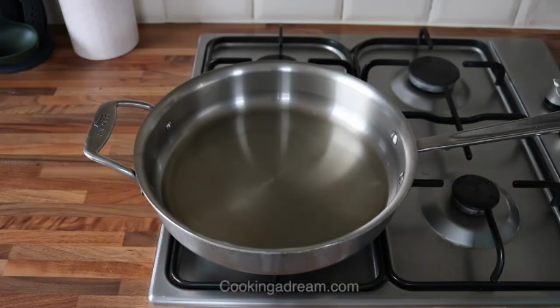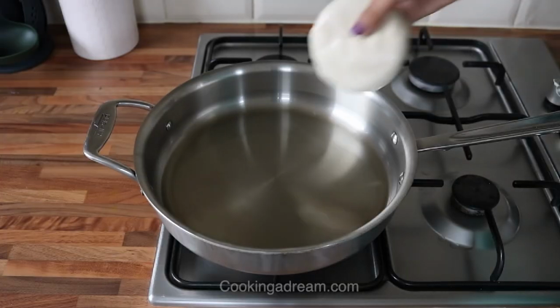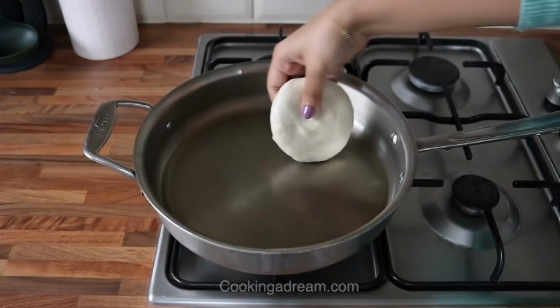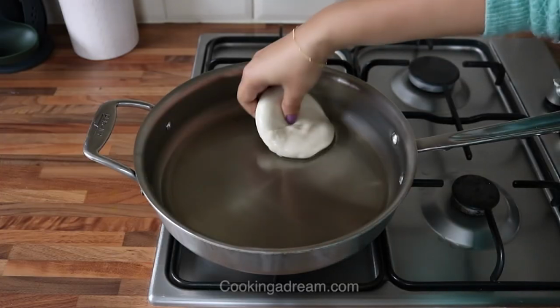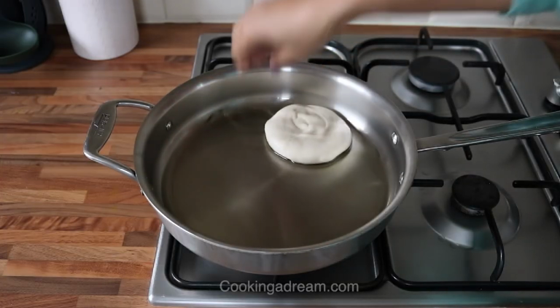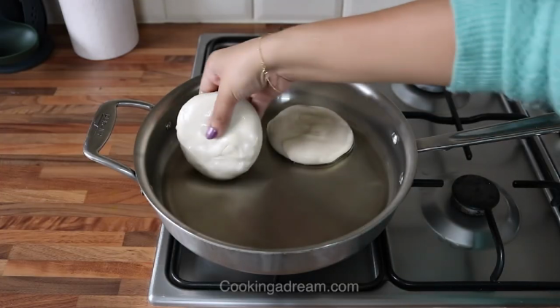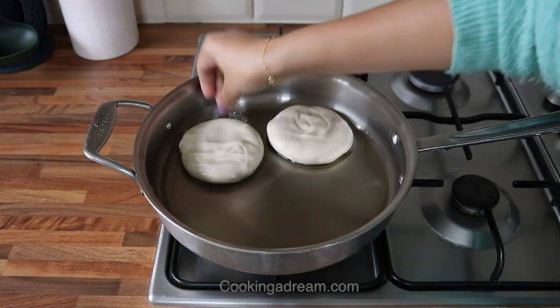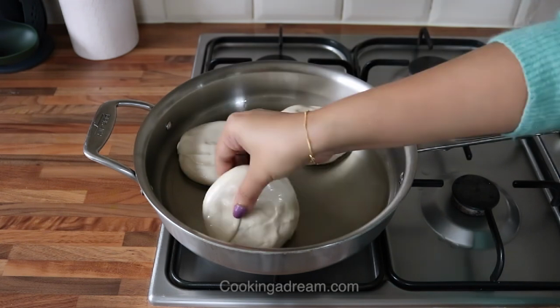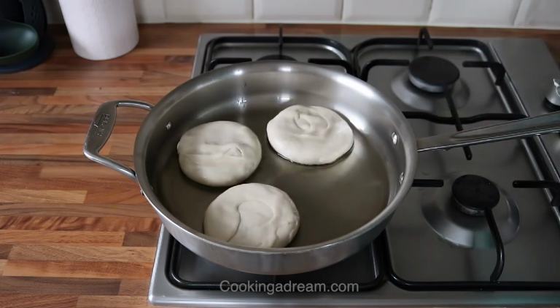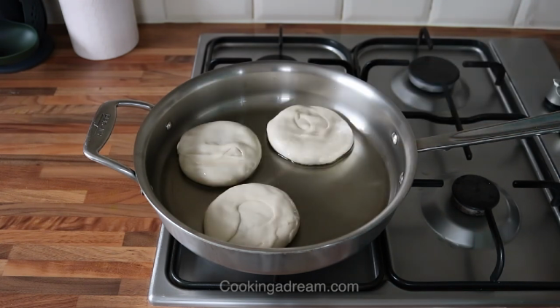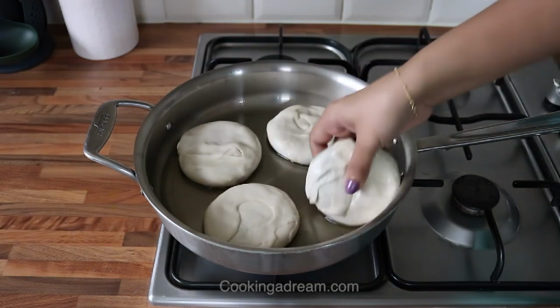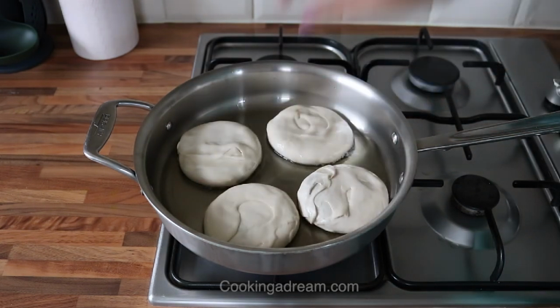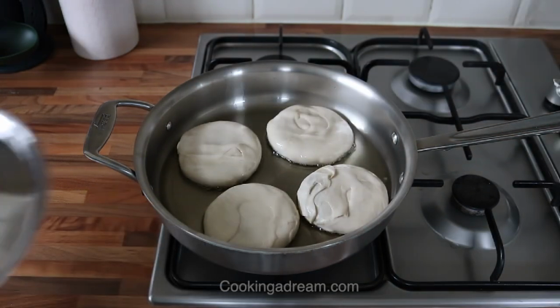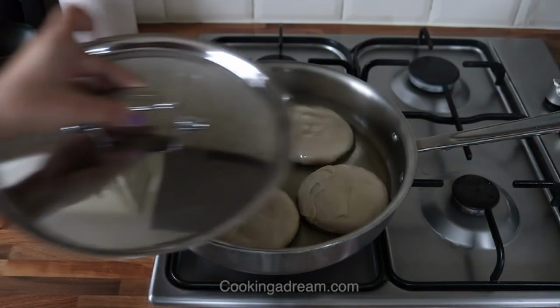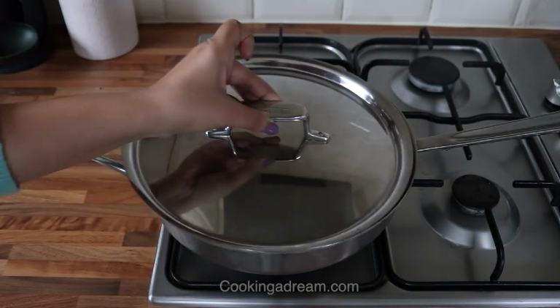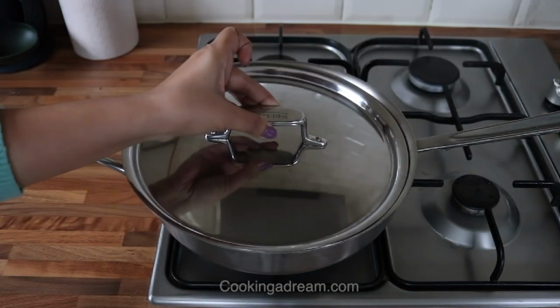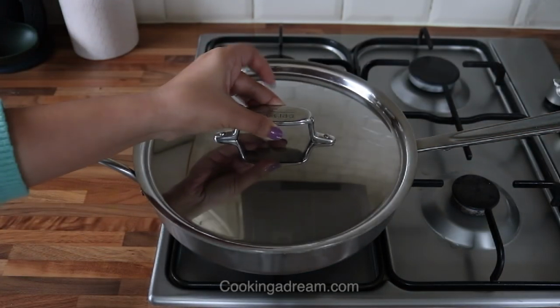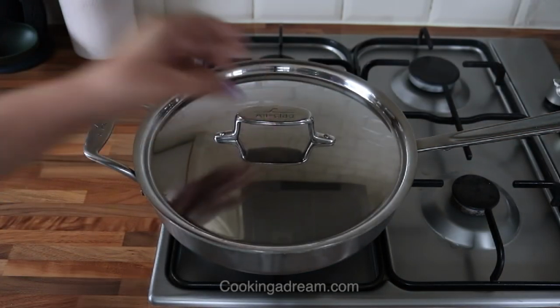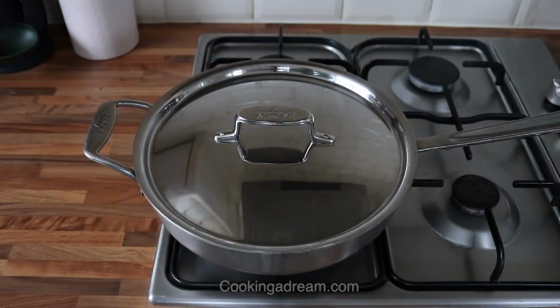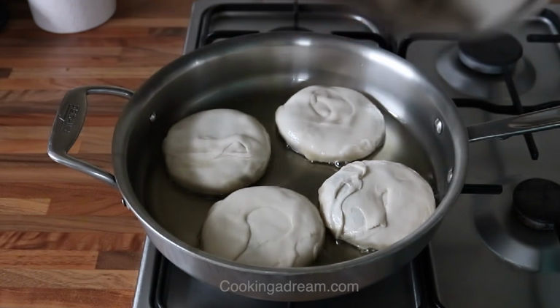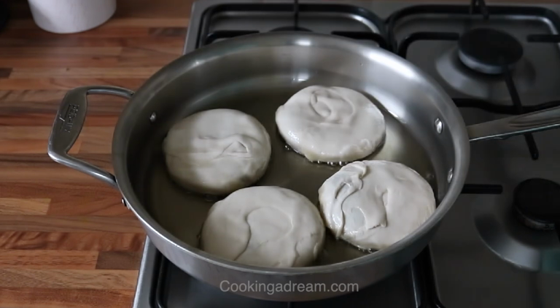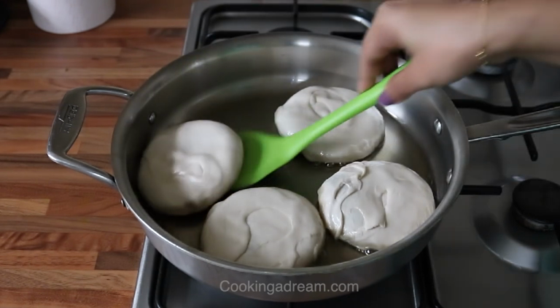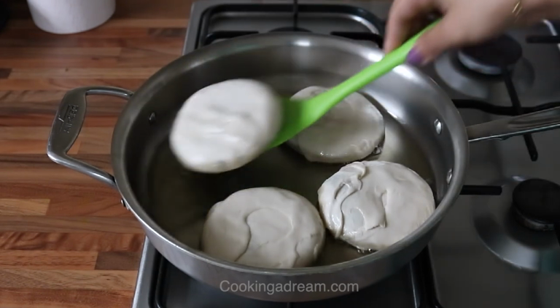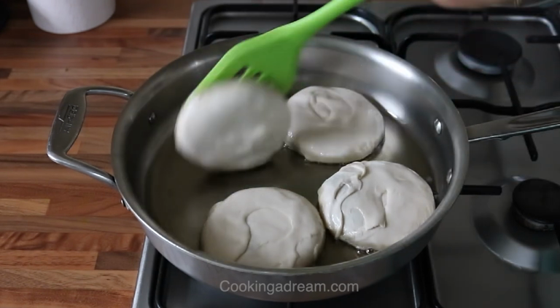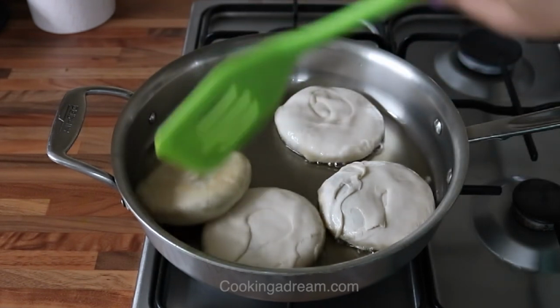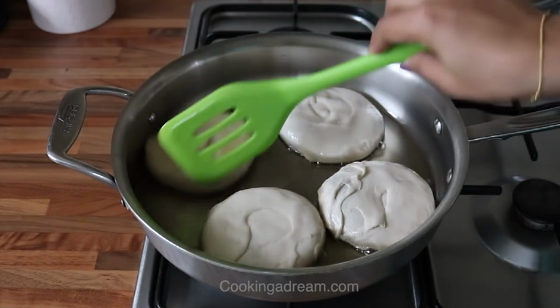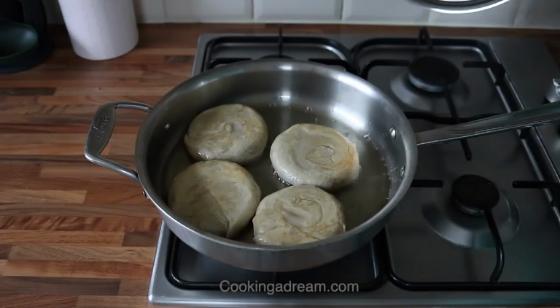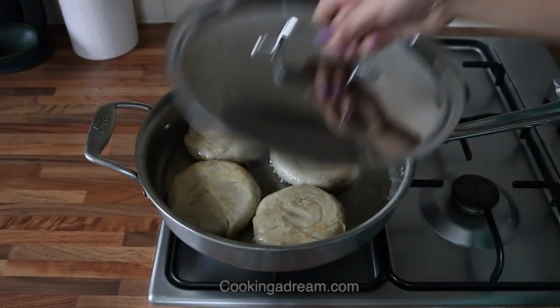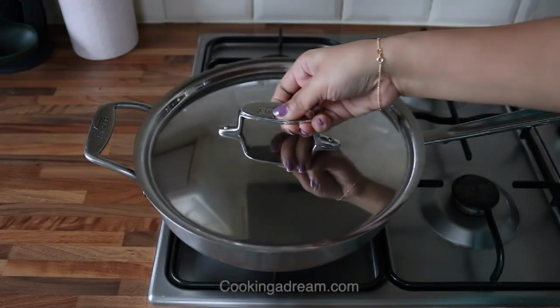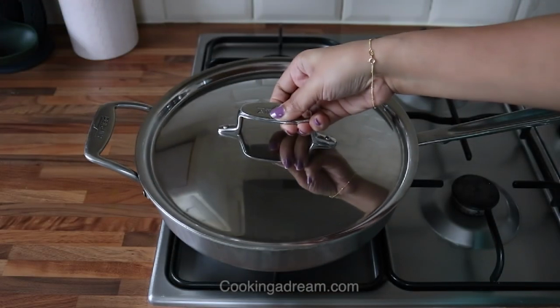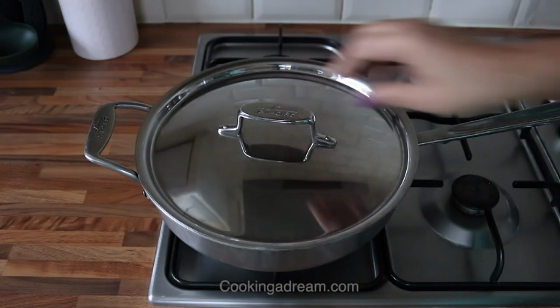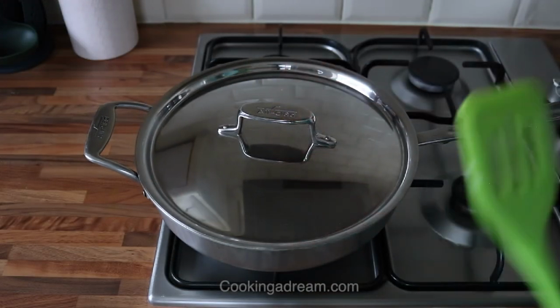Shallow fry on low heat — first 7 minutes covered and another 7 minutes uncovered. Flip them occasionally. Take them out when golden.